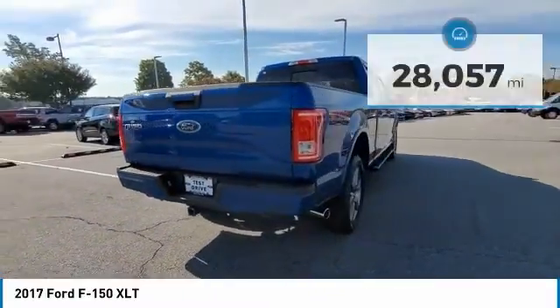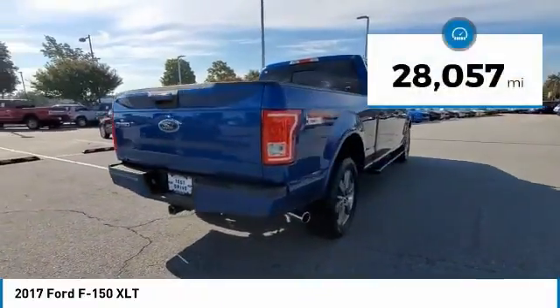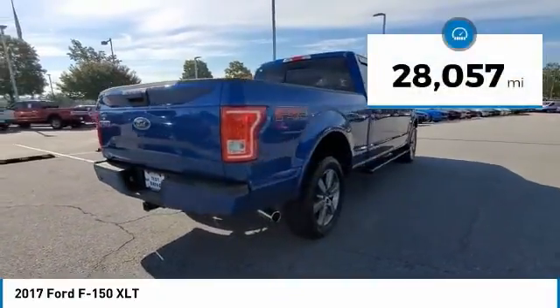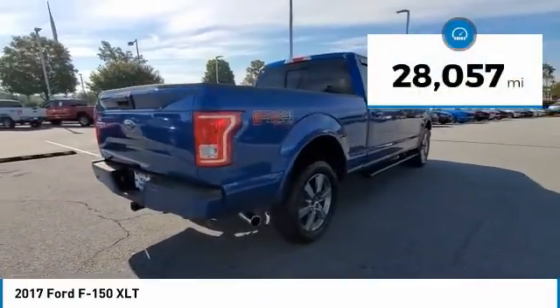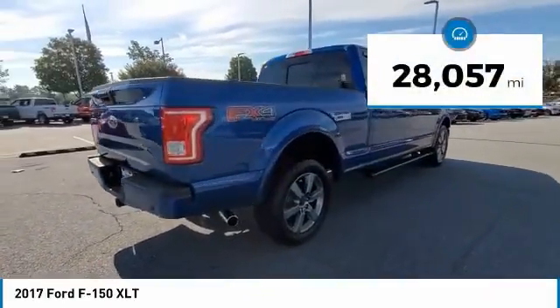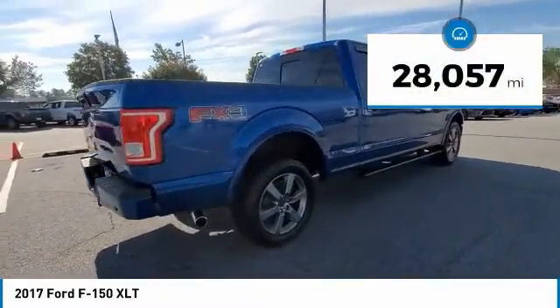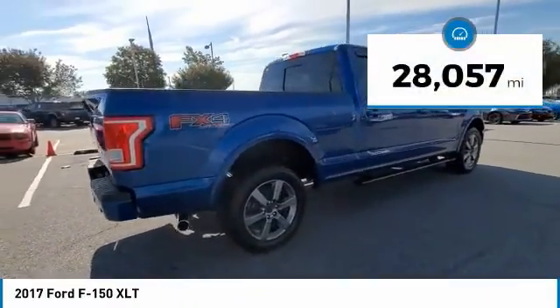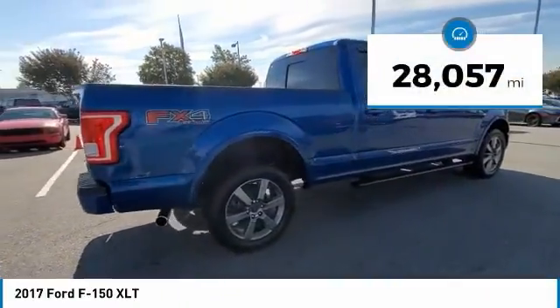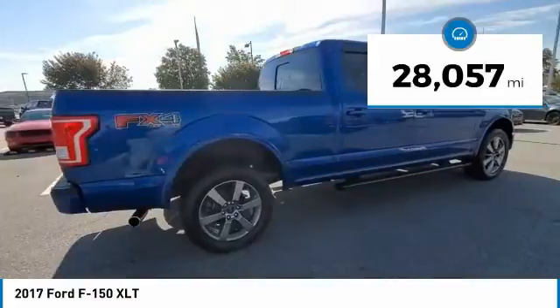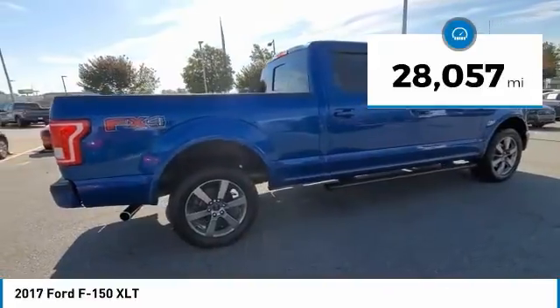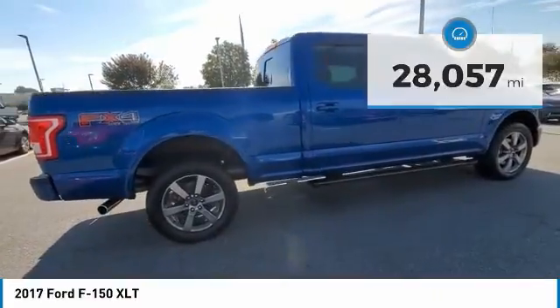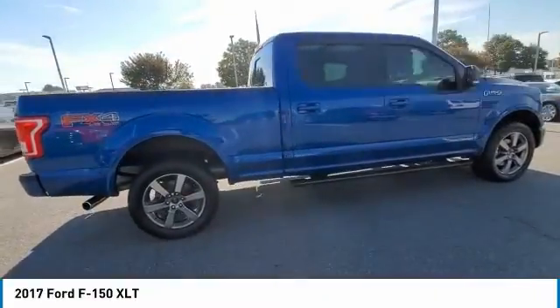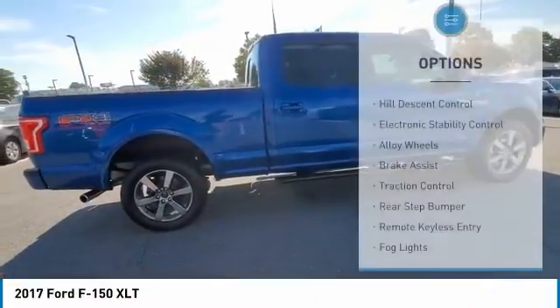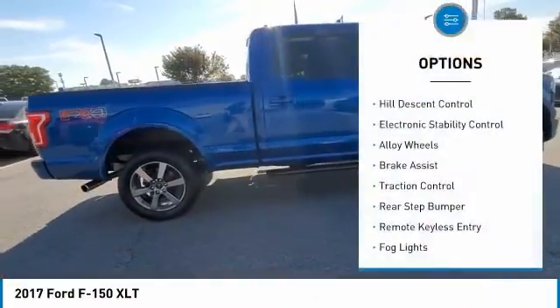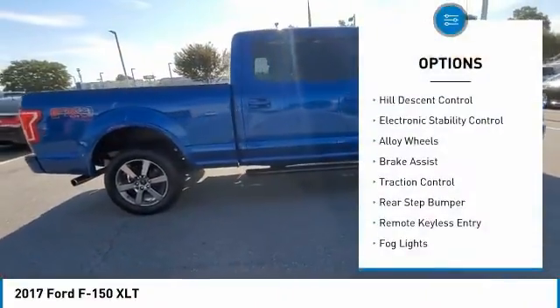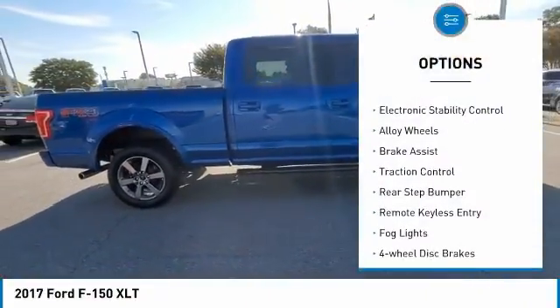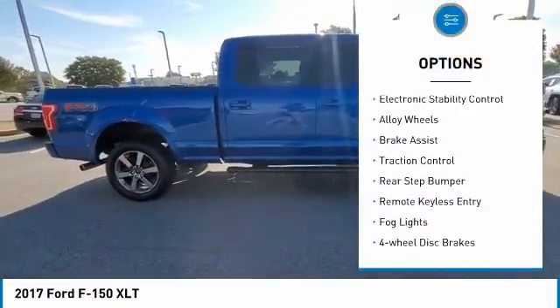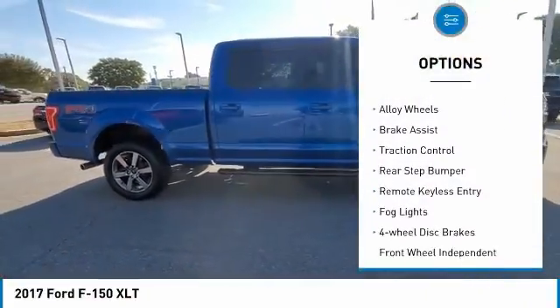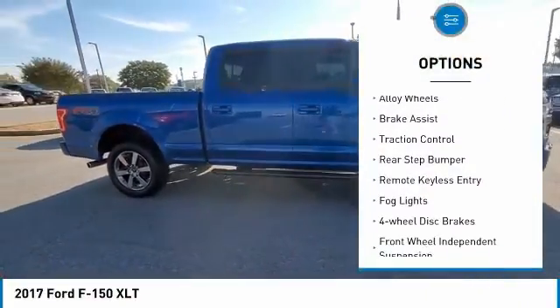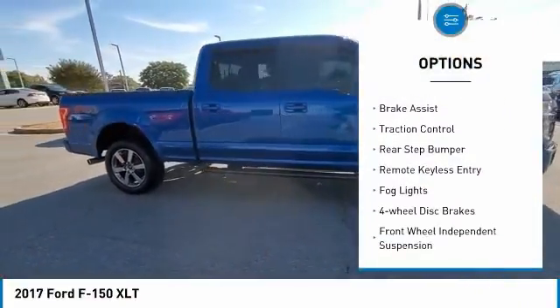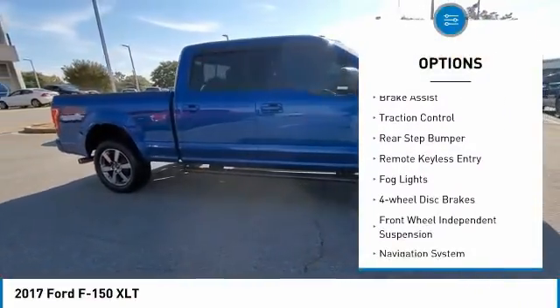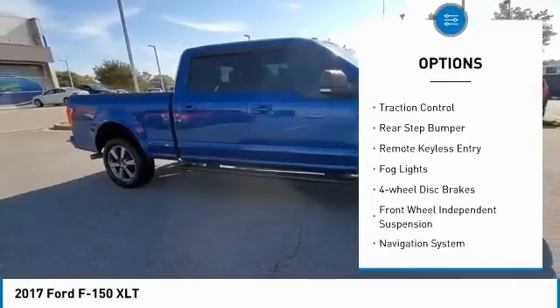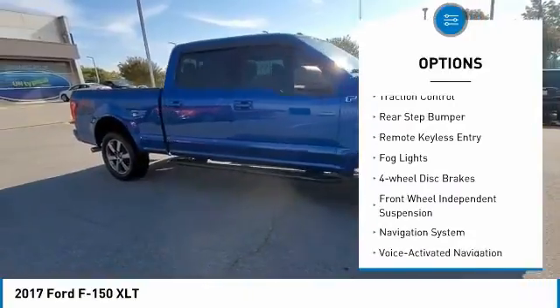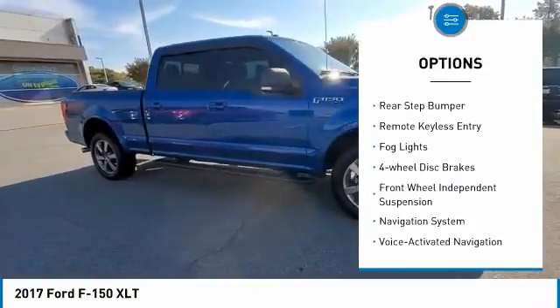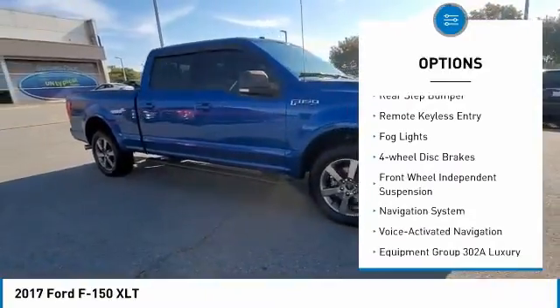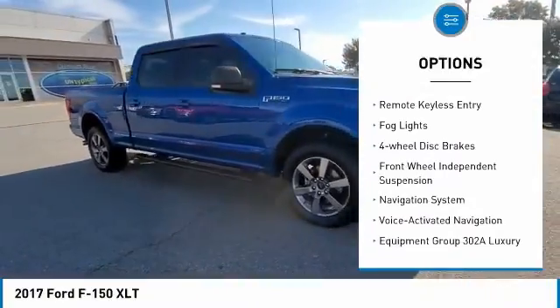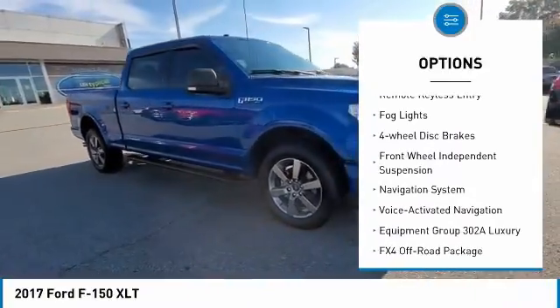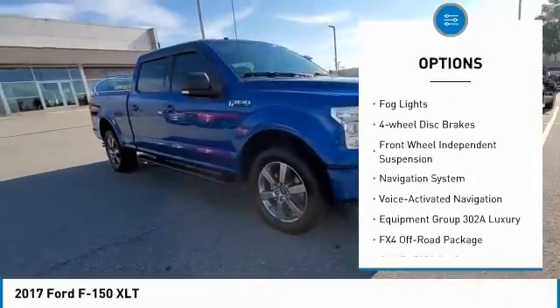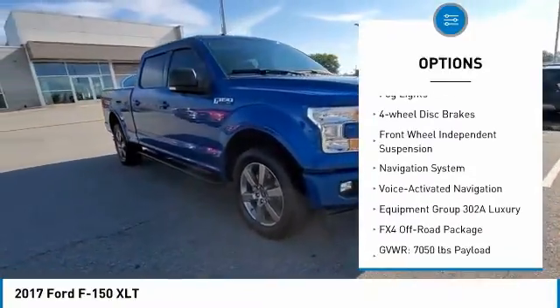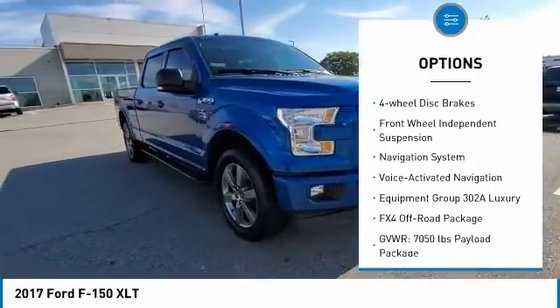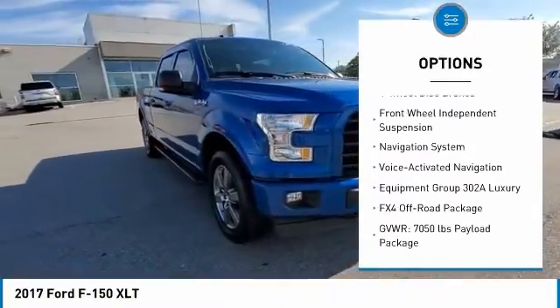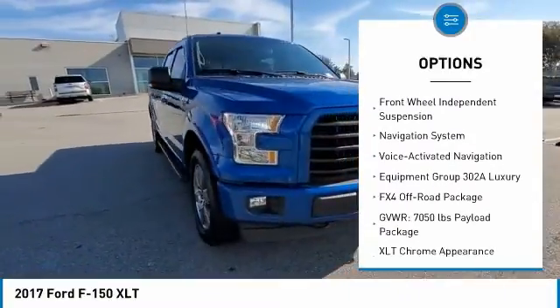This vehicle has less than 30,000 miles. Here are some of this vehicle's great options: hill descent control, electronic stability control, alloy wheels, brake assist, traction control, rear step bumper.